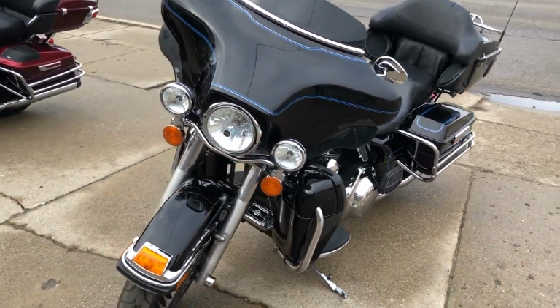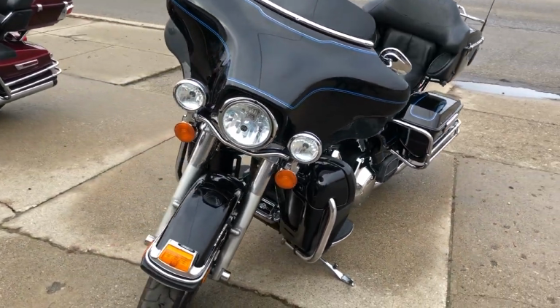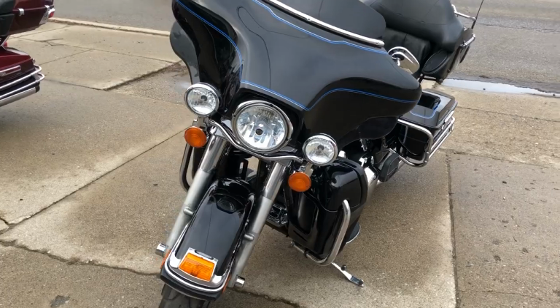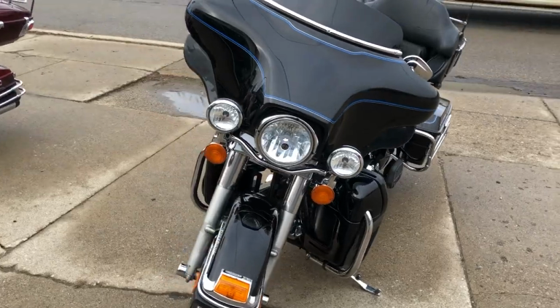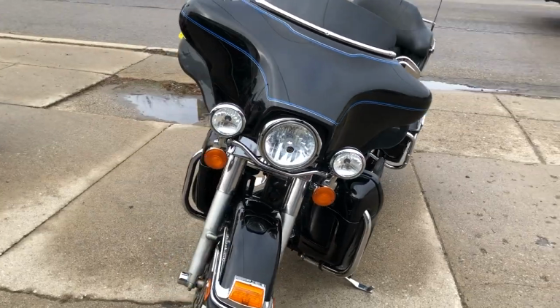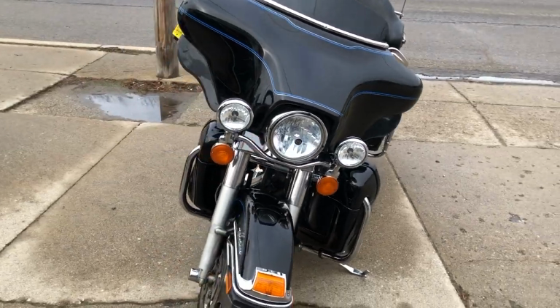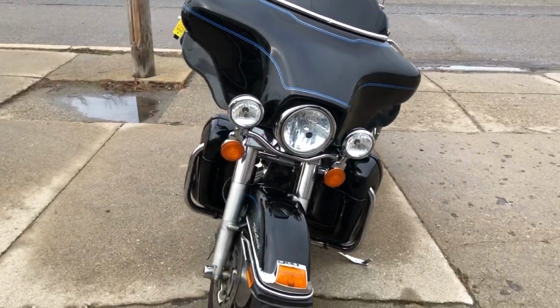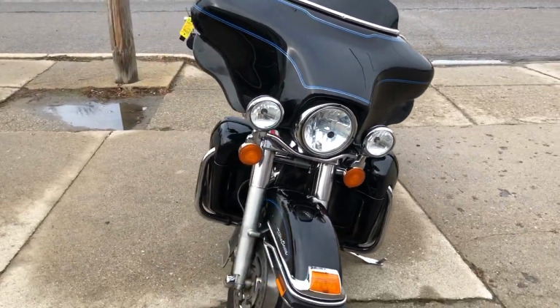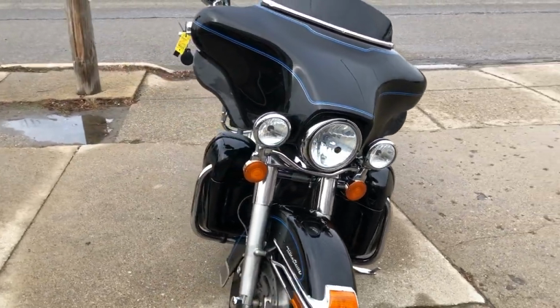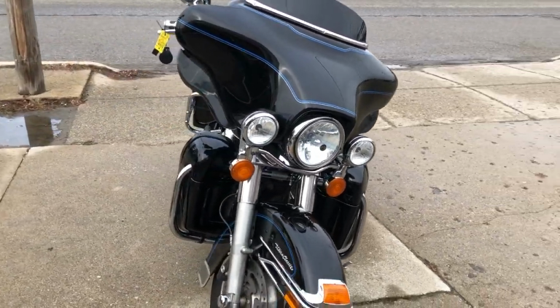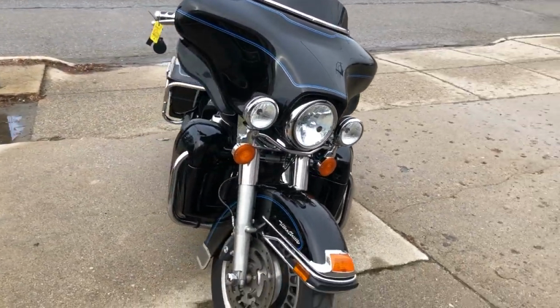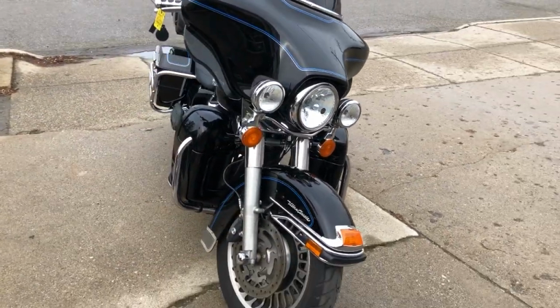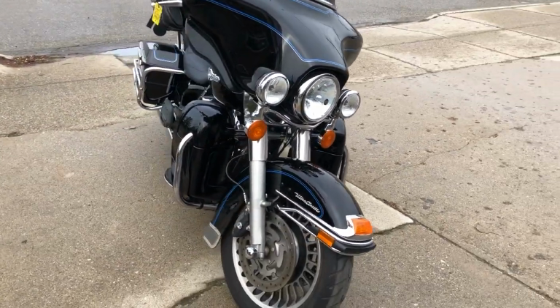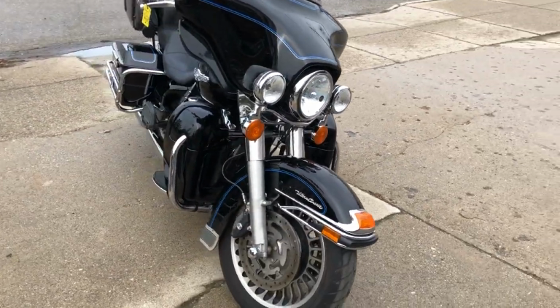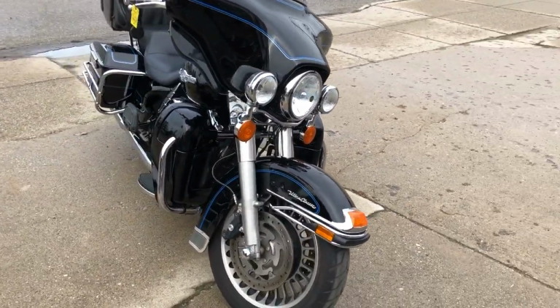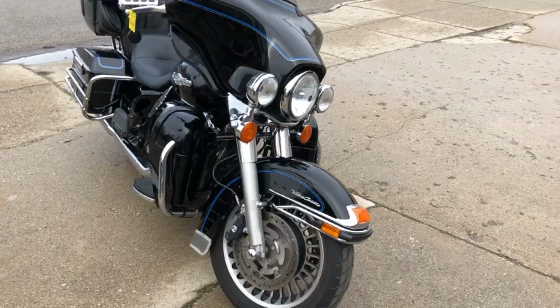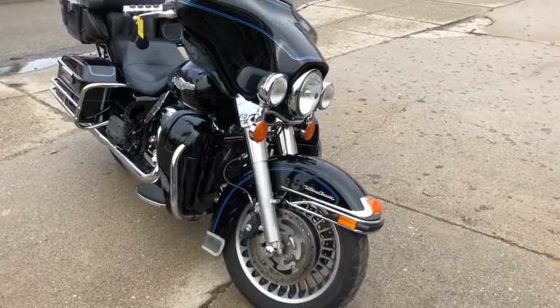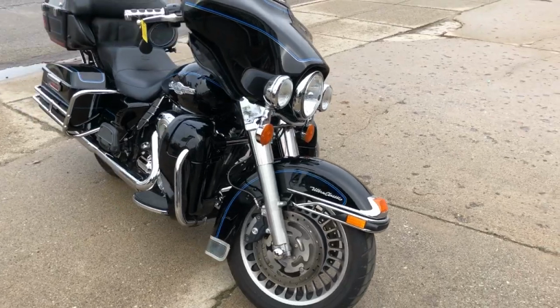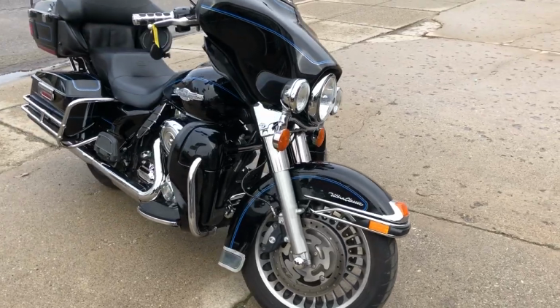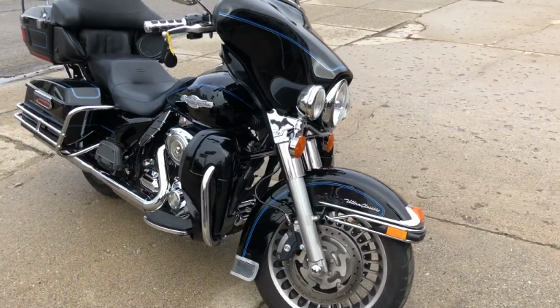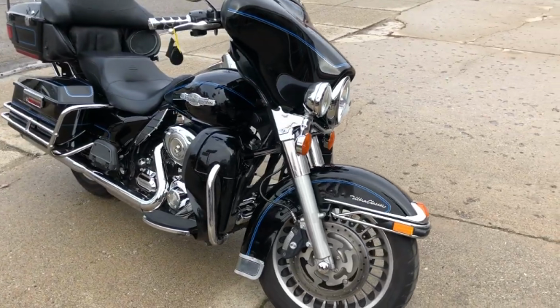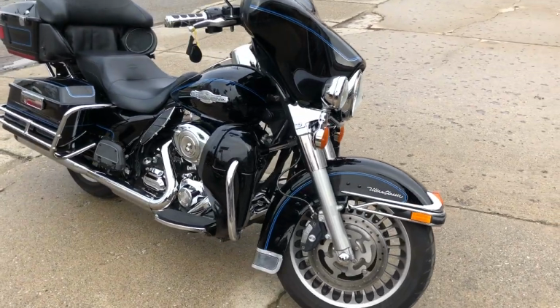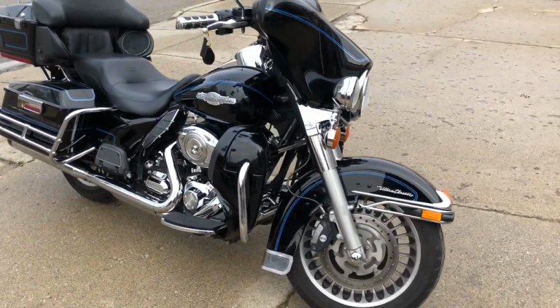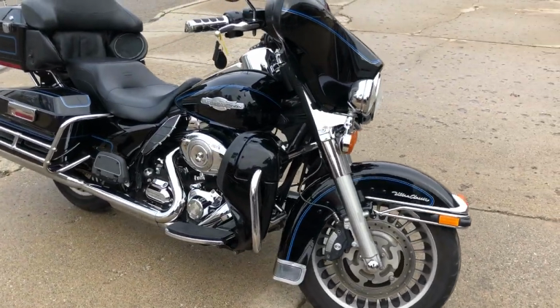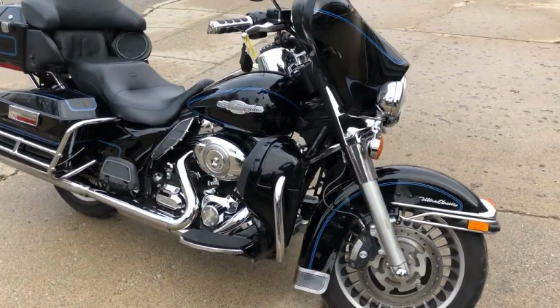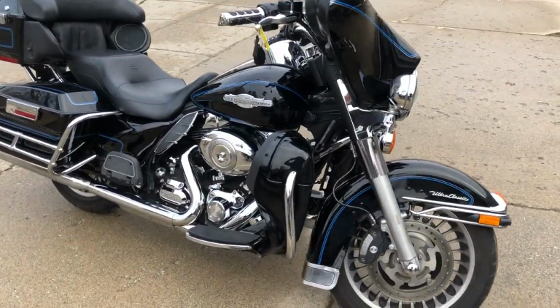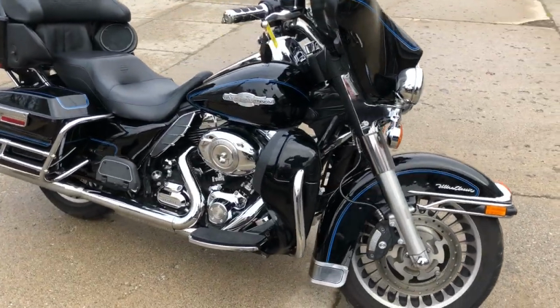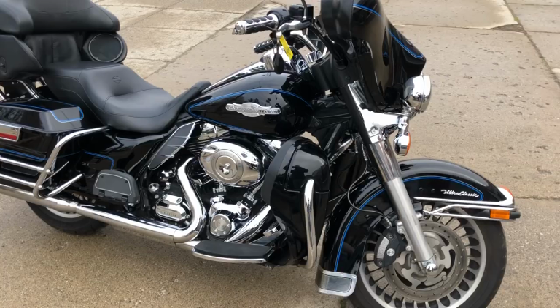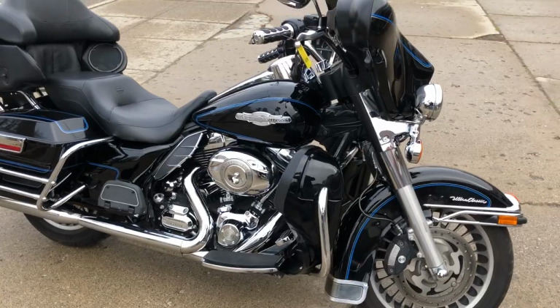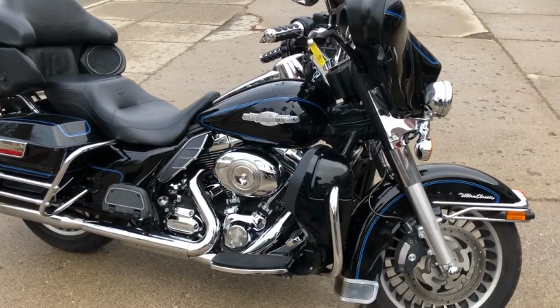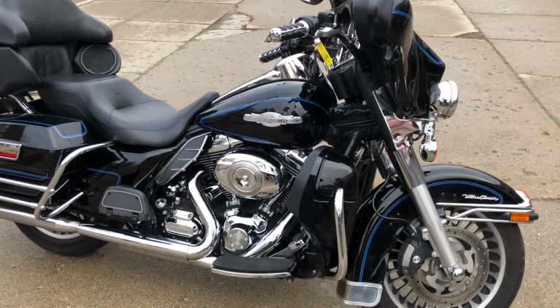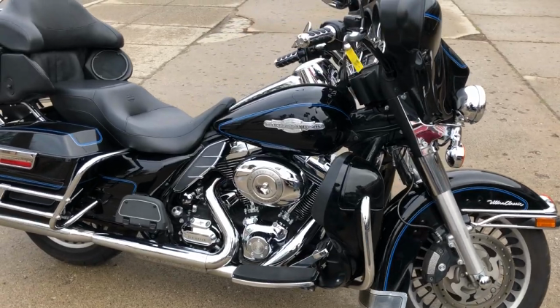There is a warranty available so you can buy with confidence. You can give a call at 810-648-9500 or visit the website at www.ApprovalPowerSports.com.